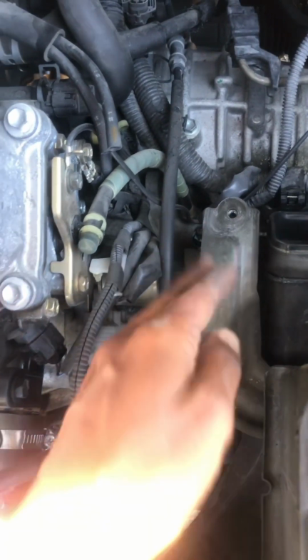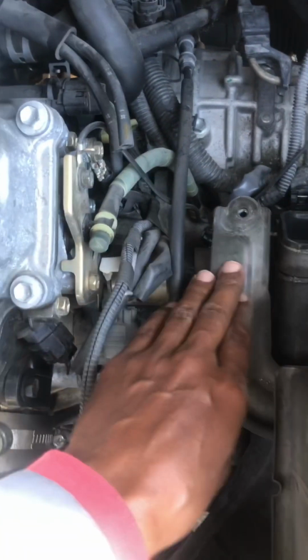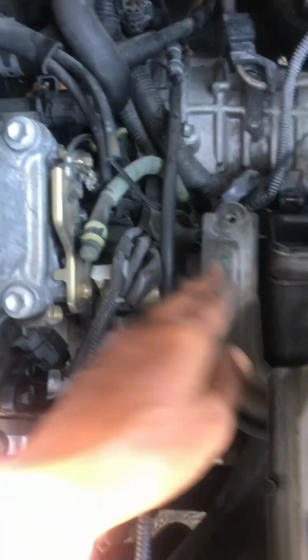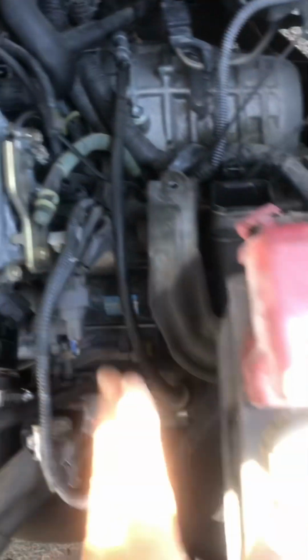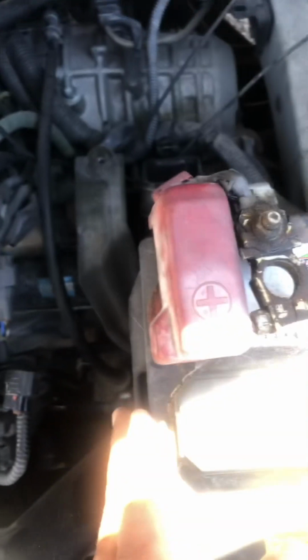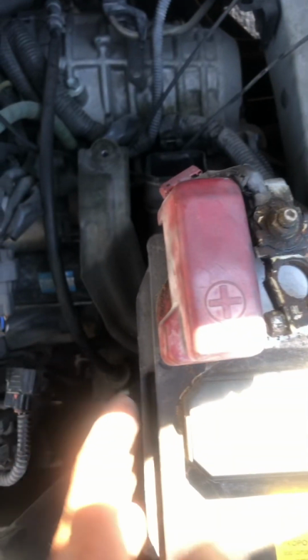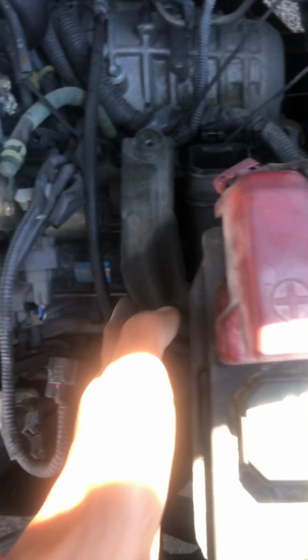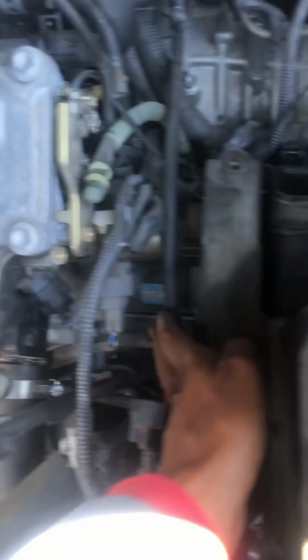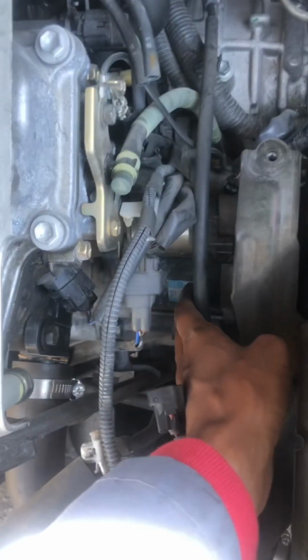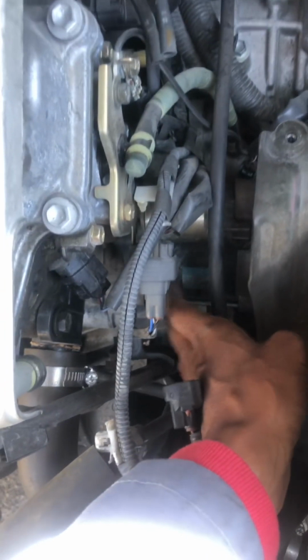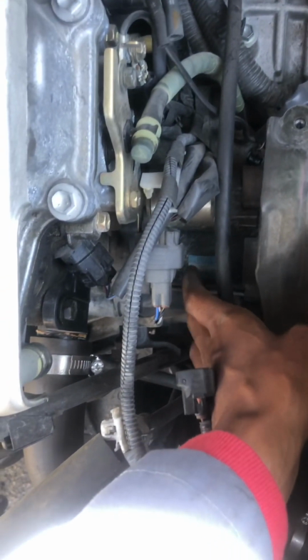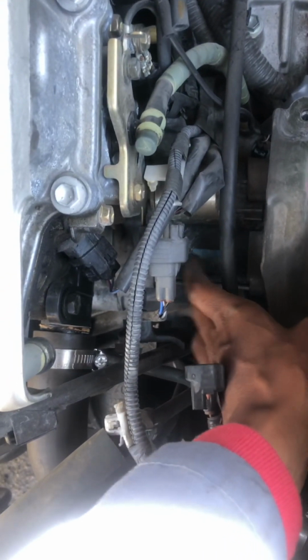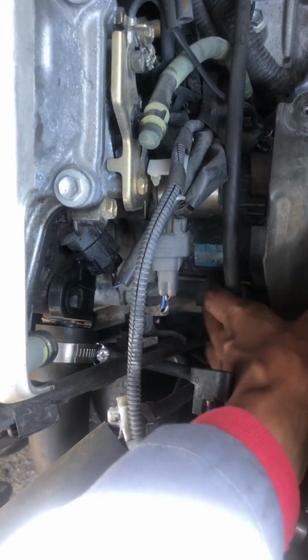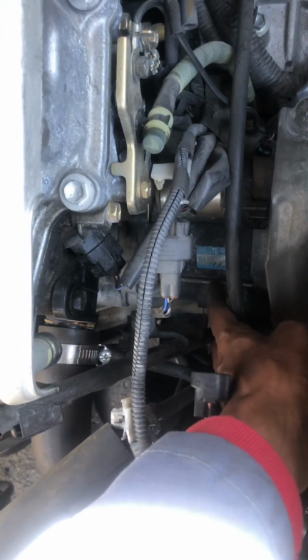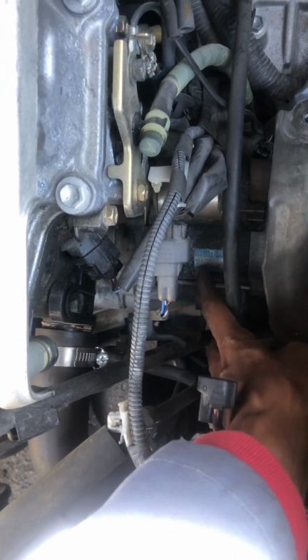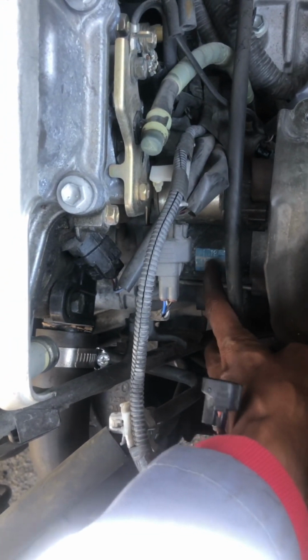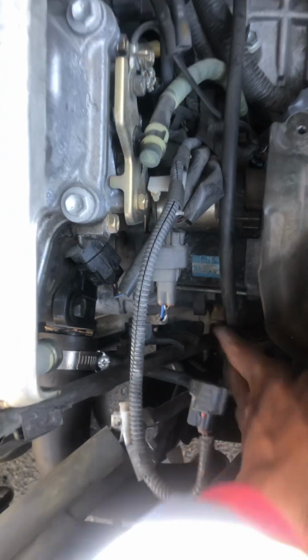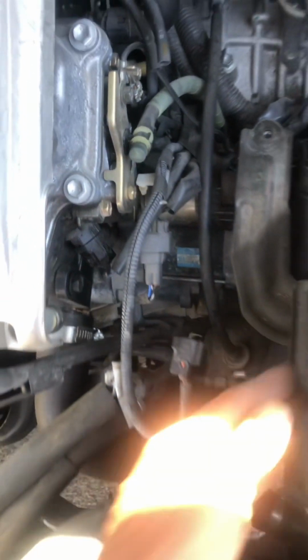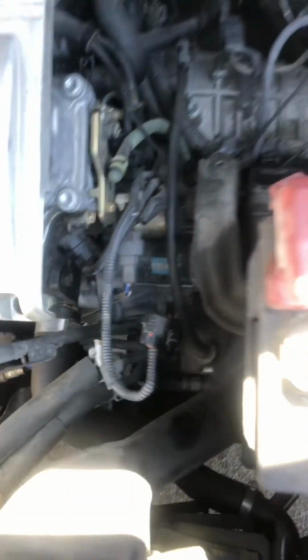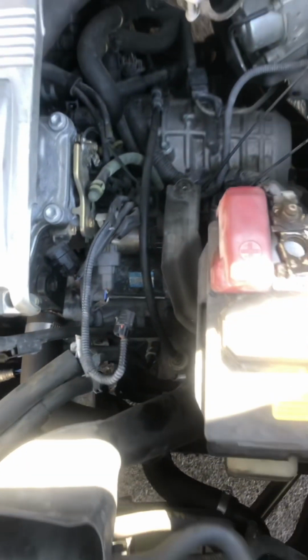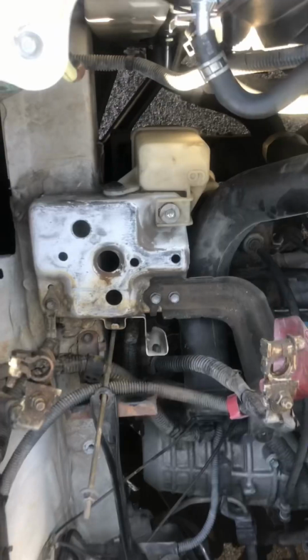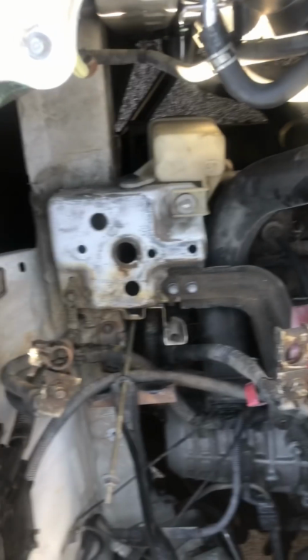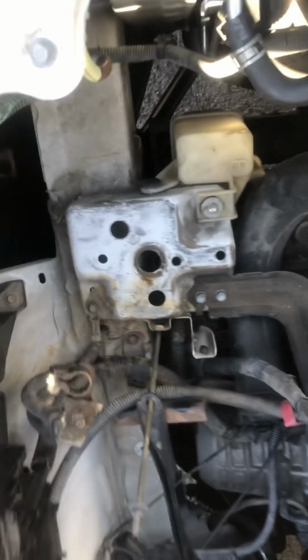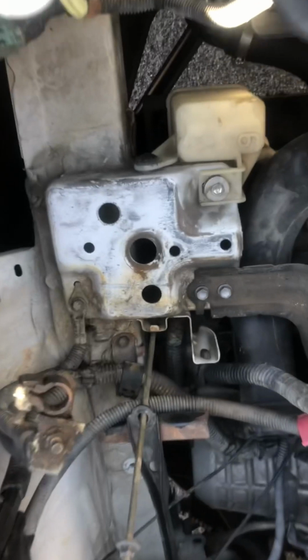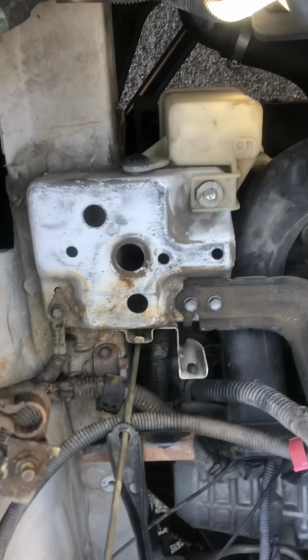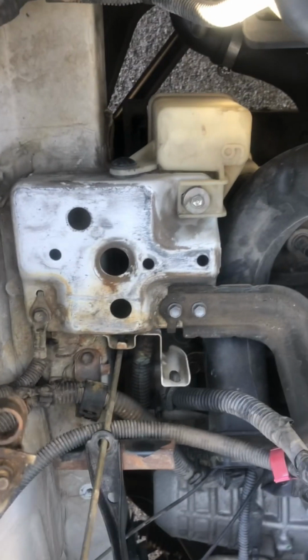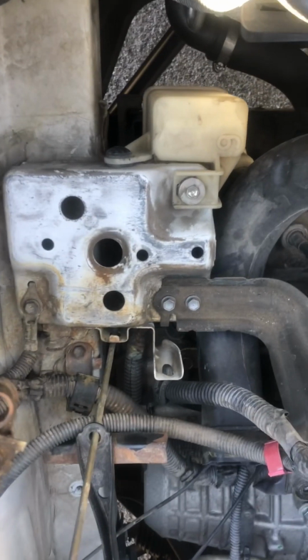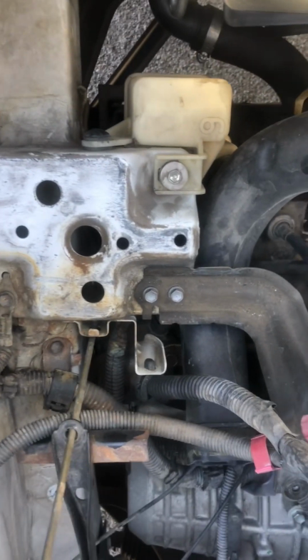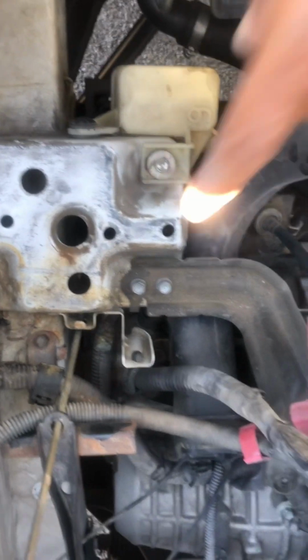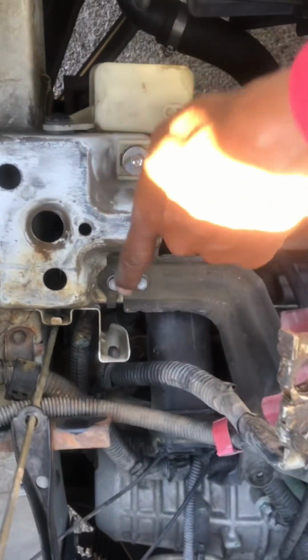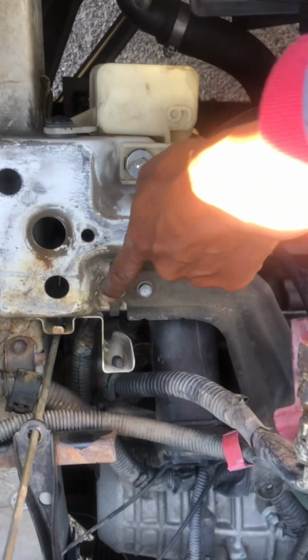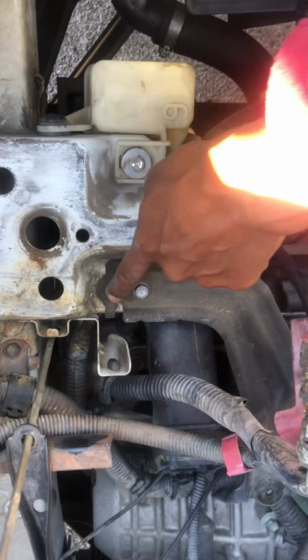Before you do that you have to remove the battery. And that is the starter right here. Now with the battery removed we have access to these two bolts to remove this bracket. Let's do that.